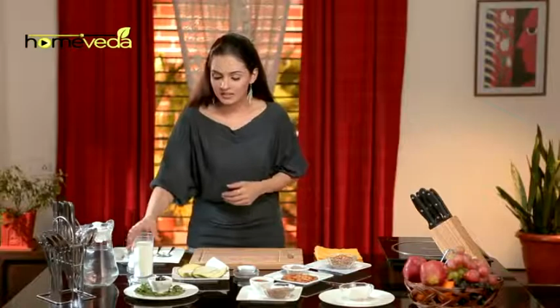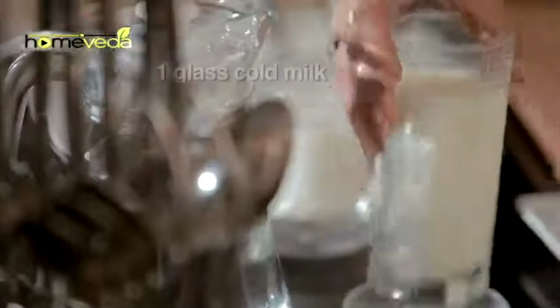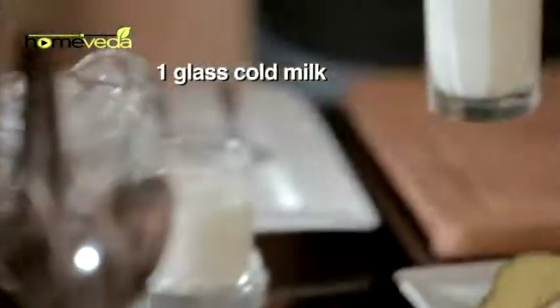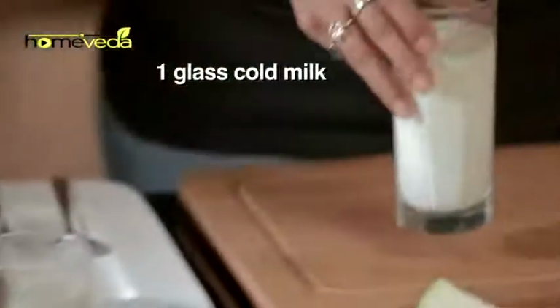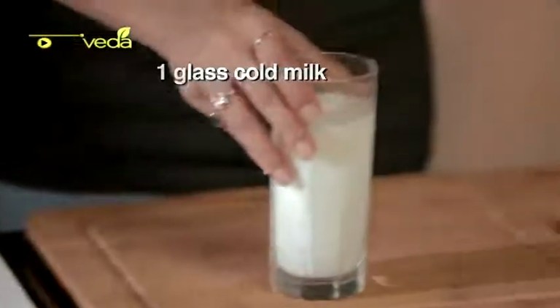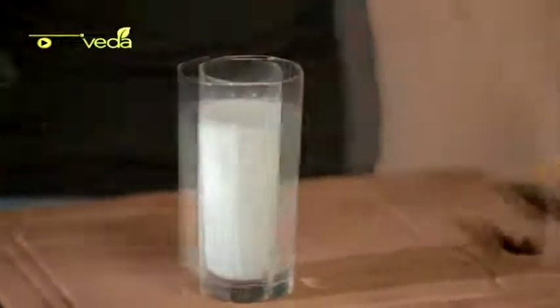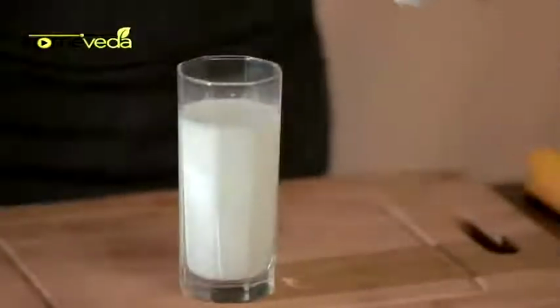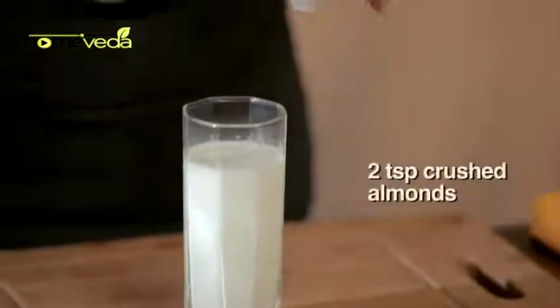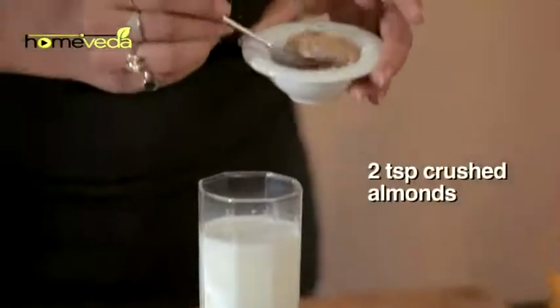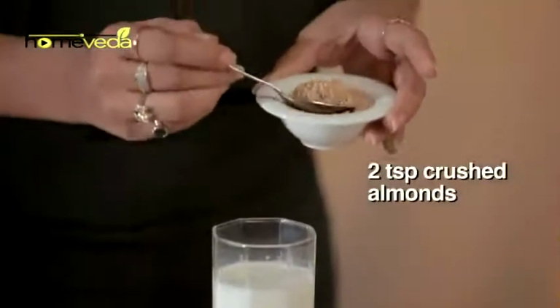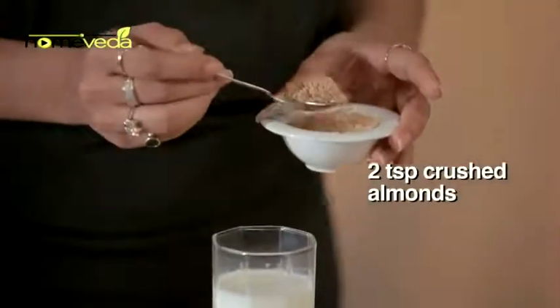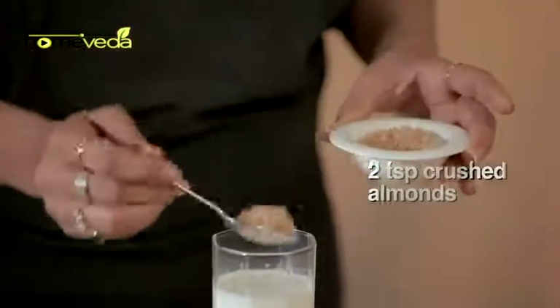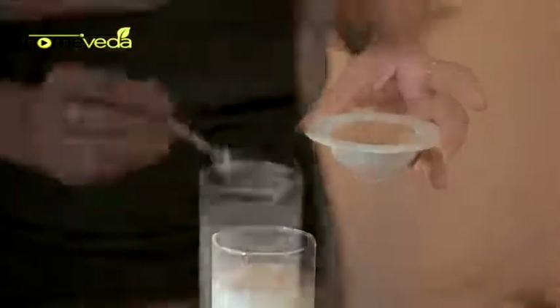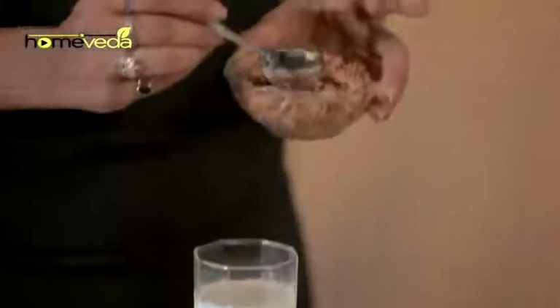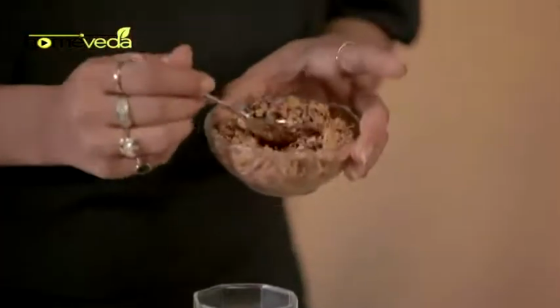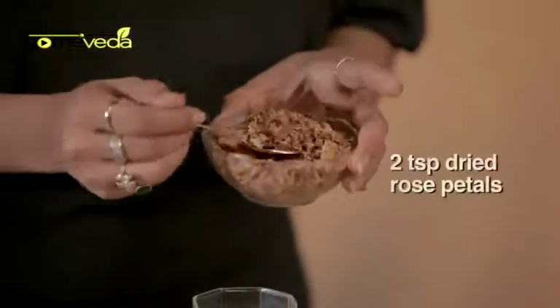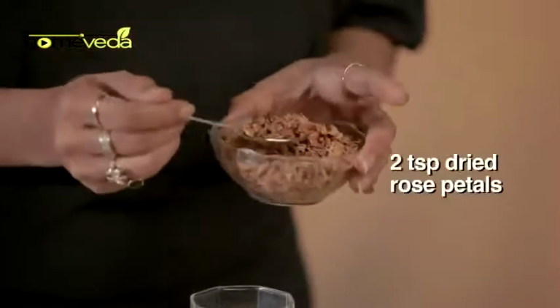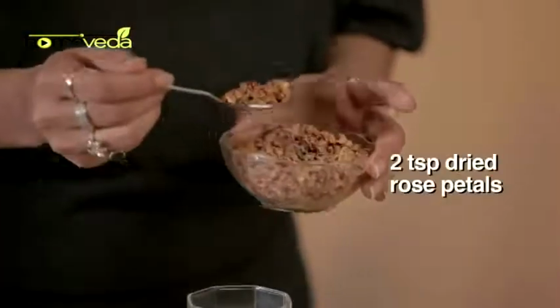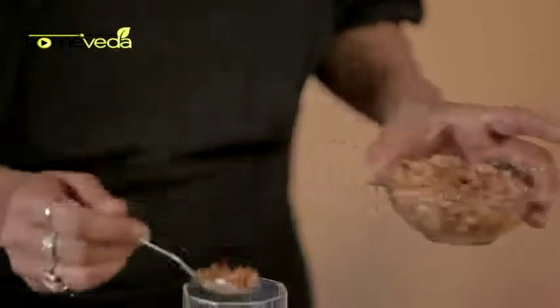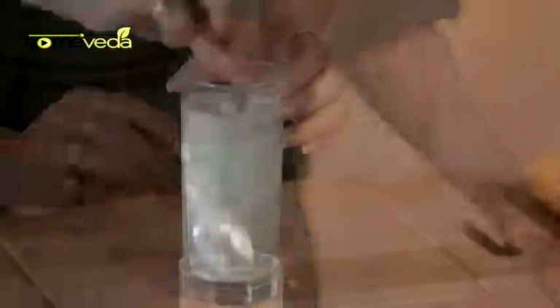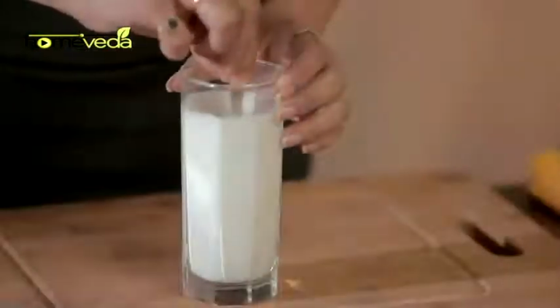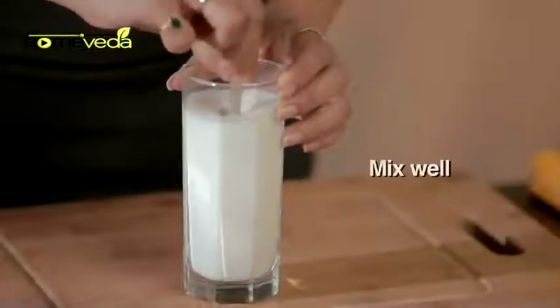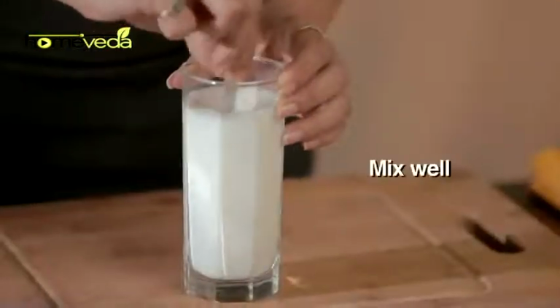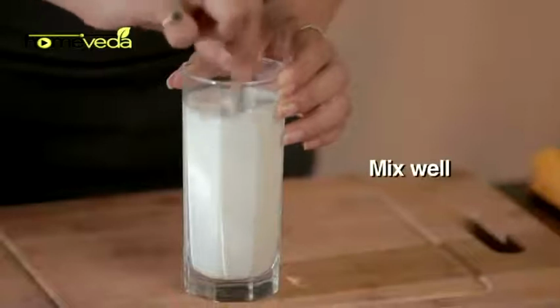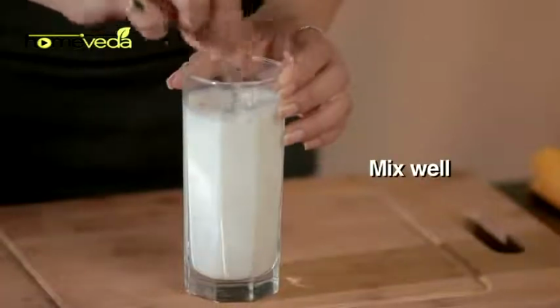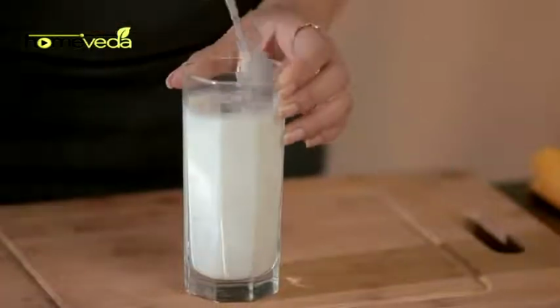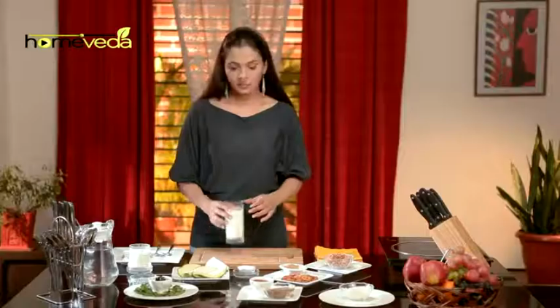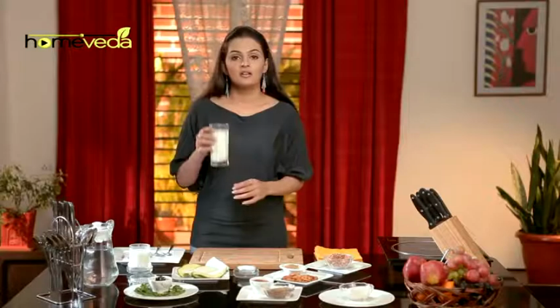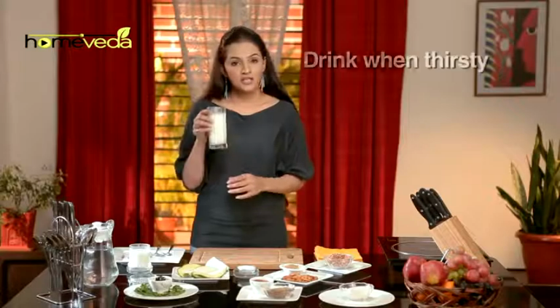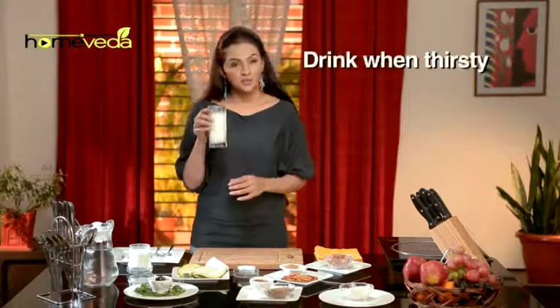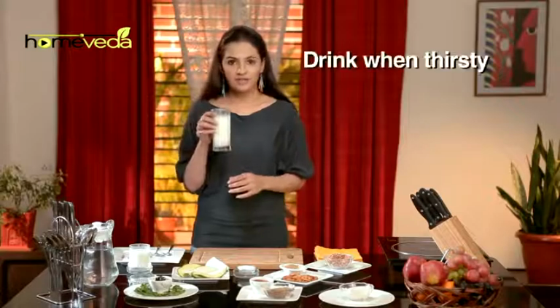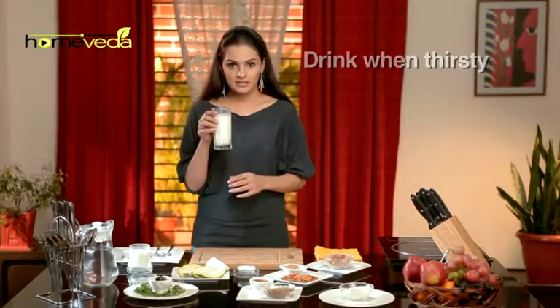Take a glass of cold milk. Add 2 tsp of Ground Almonds and a few dried rose petals. Mix it well. Drink this whenever you feel thirsty.